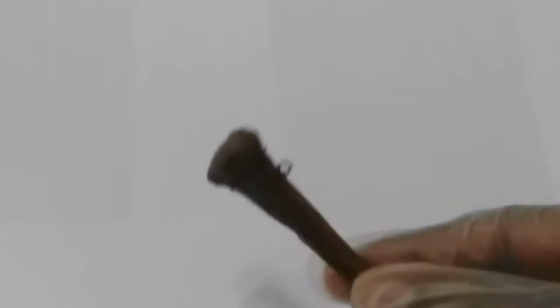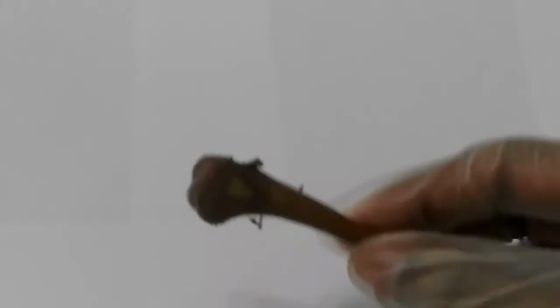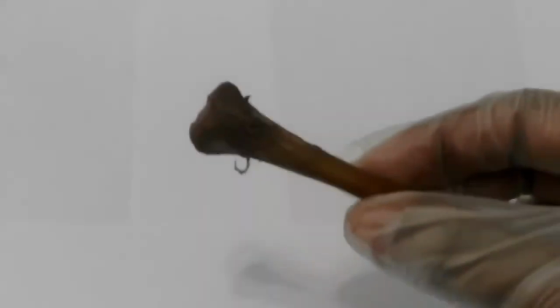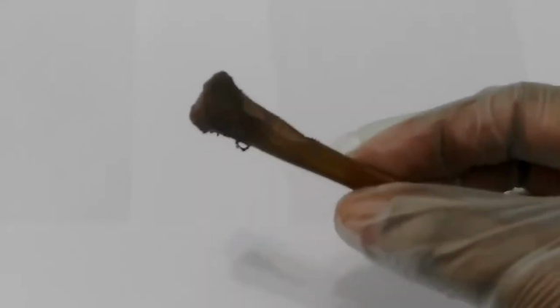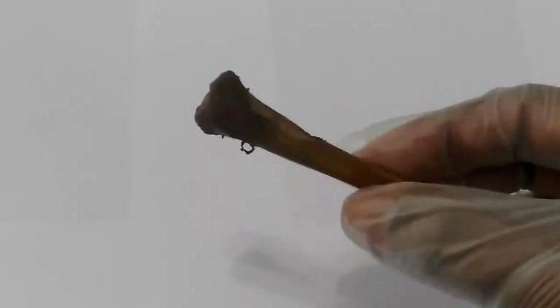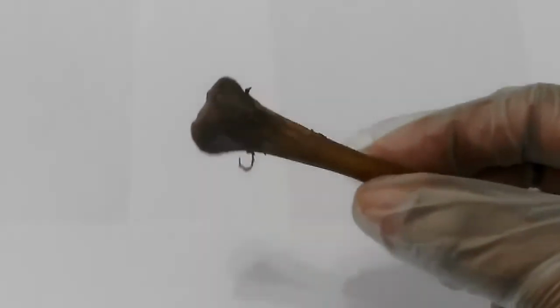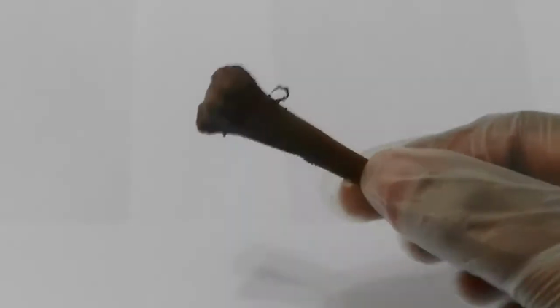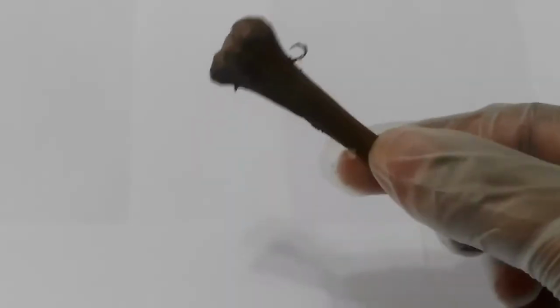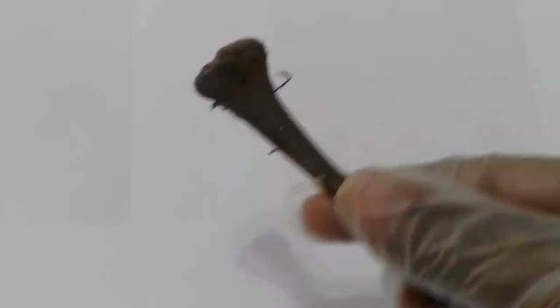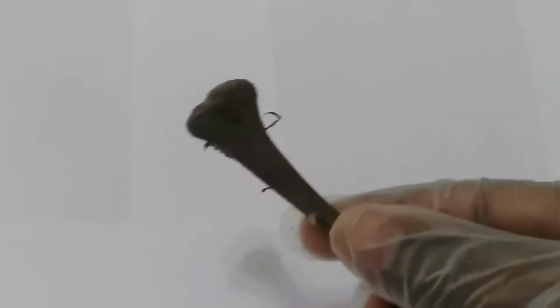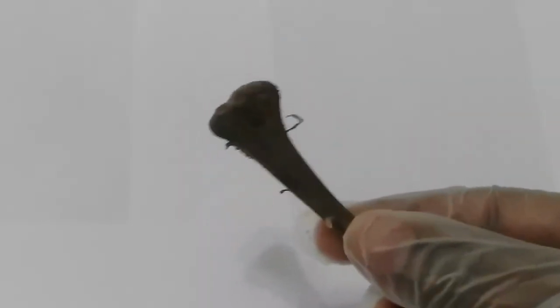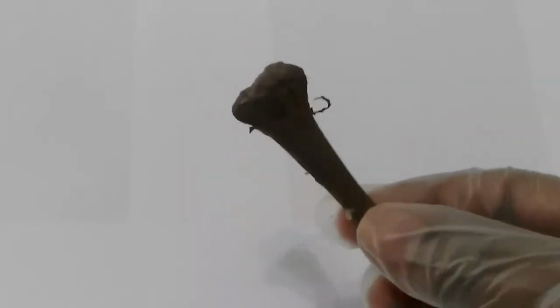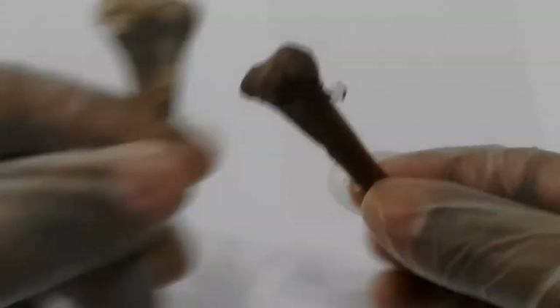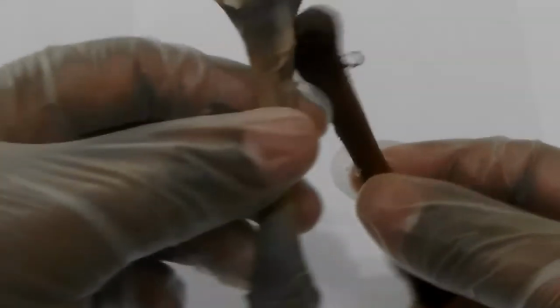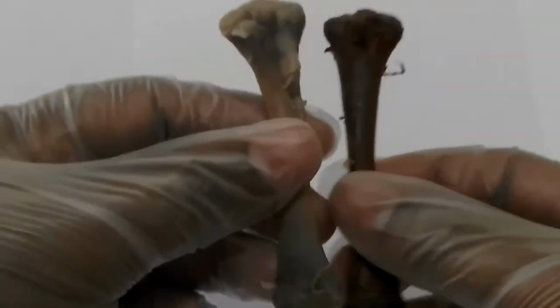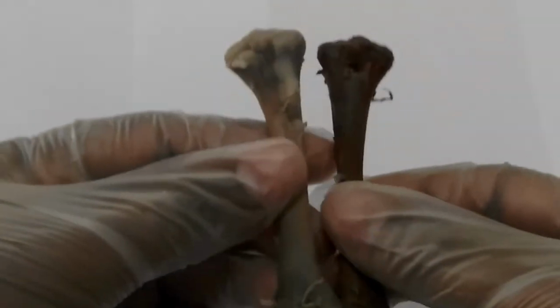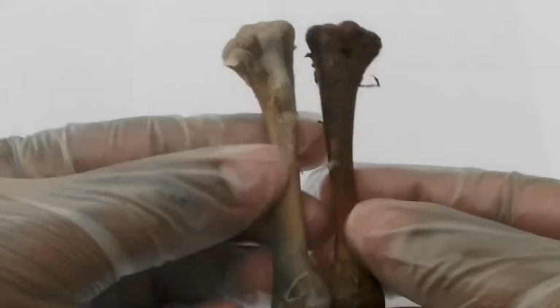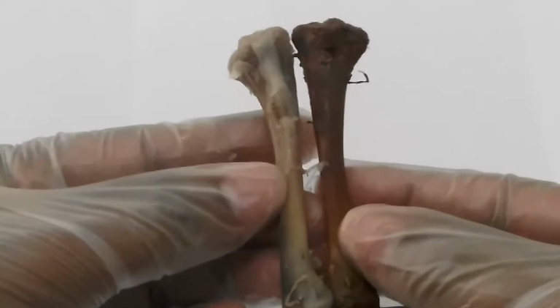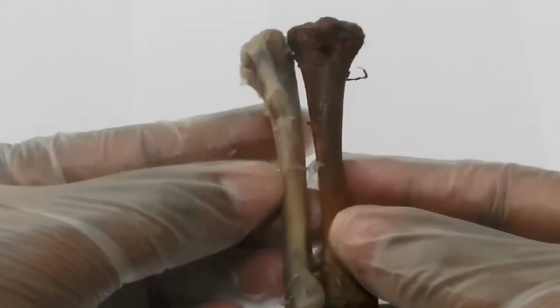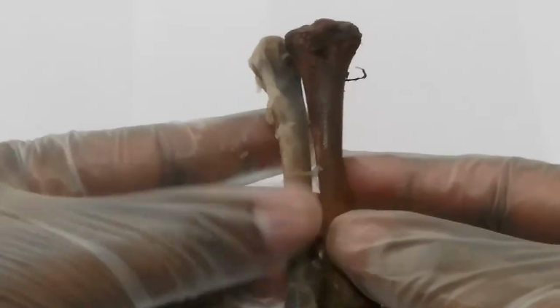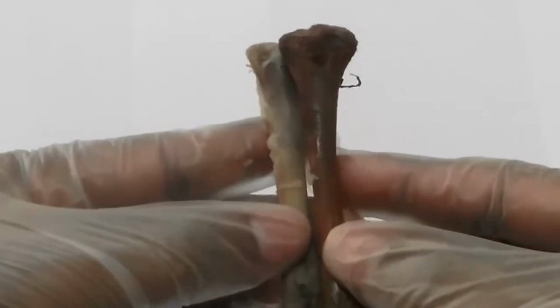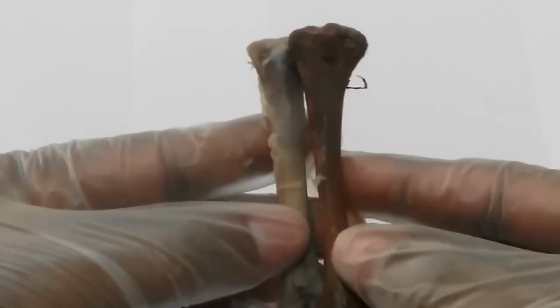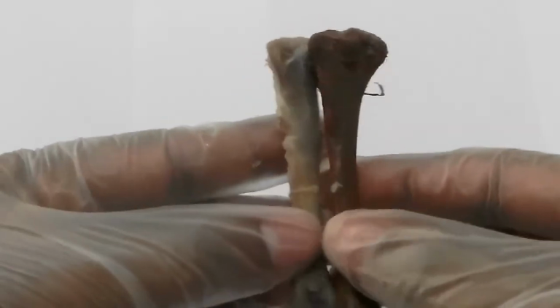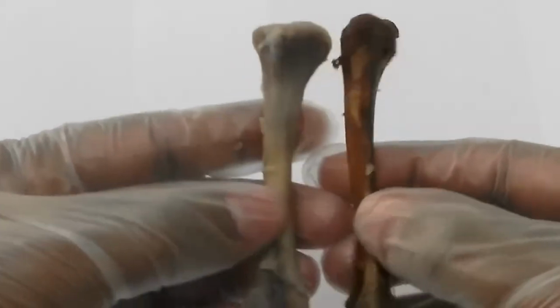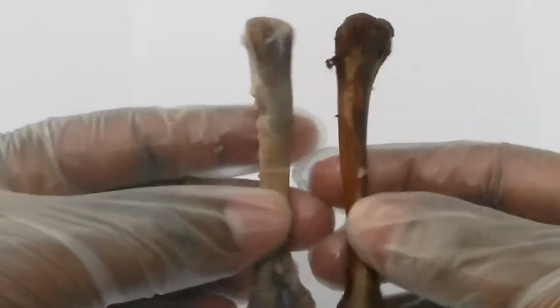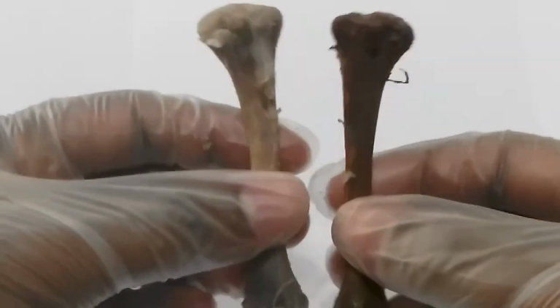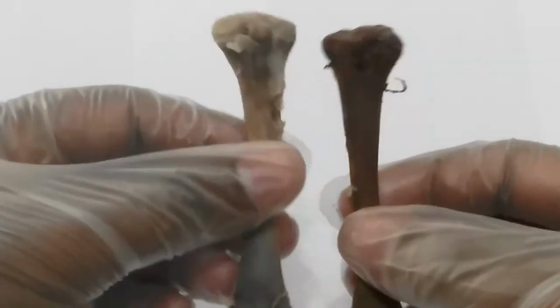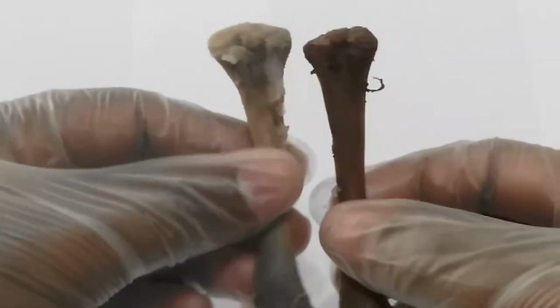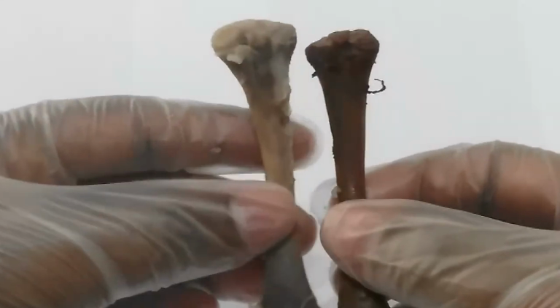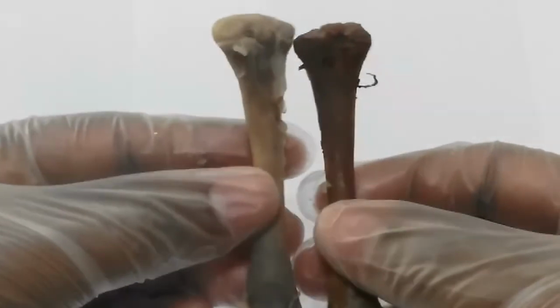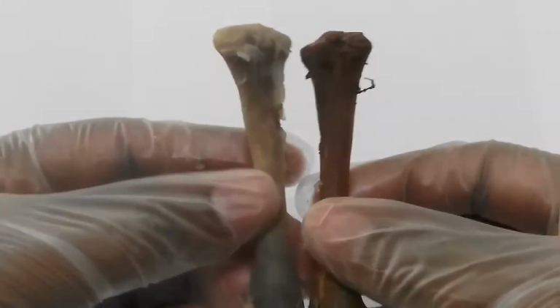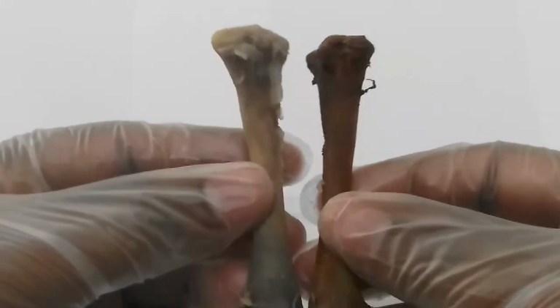This bone was immersed in green tea. When you compare the color, you can see there is a great difference.